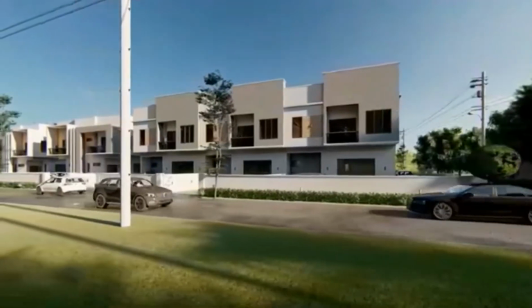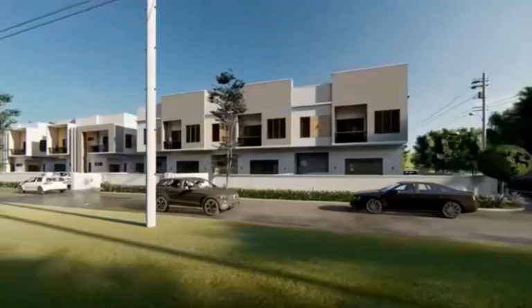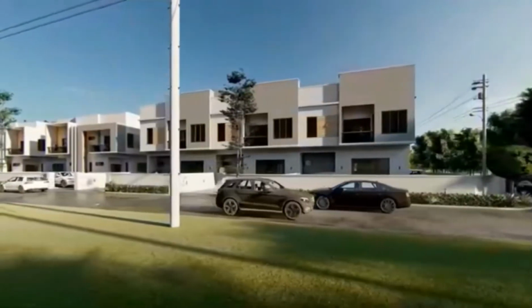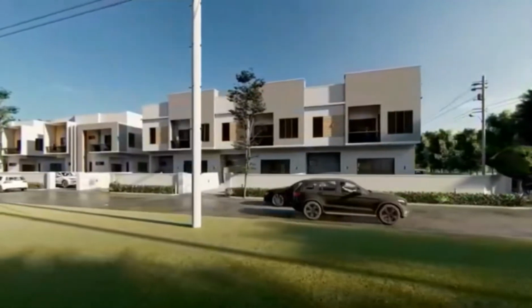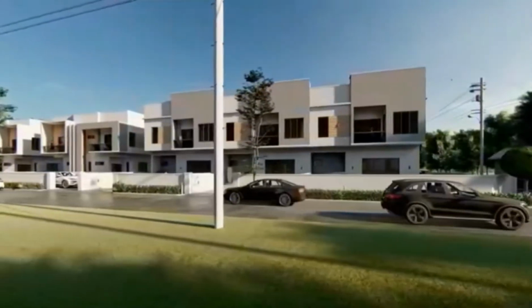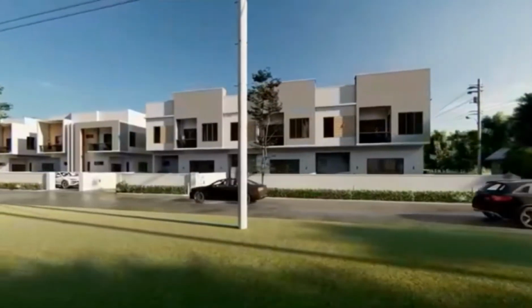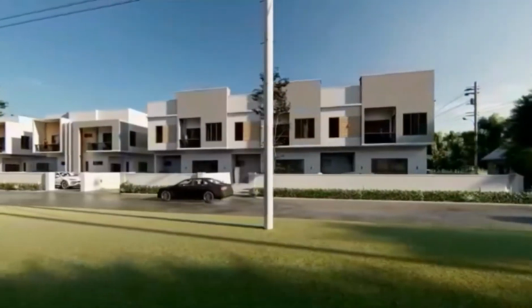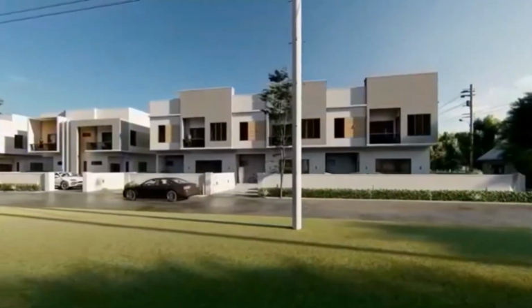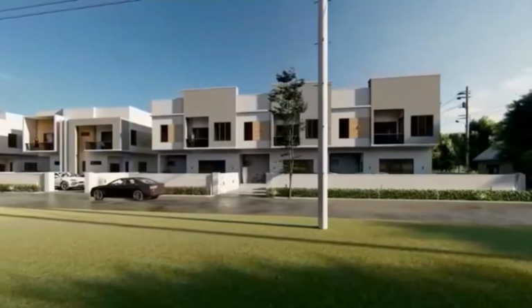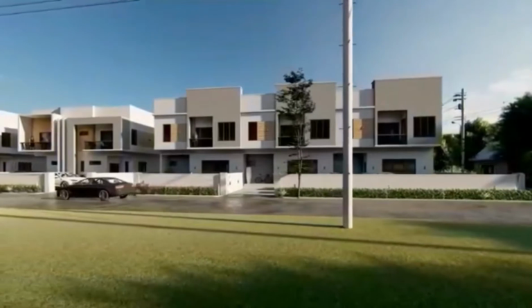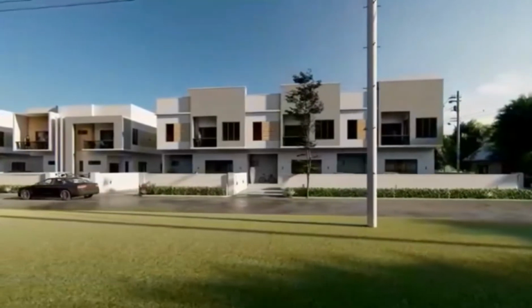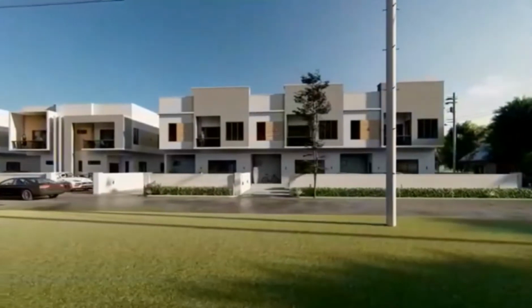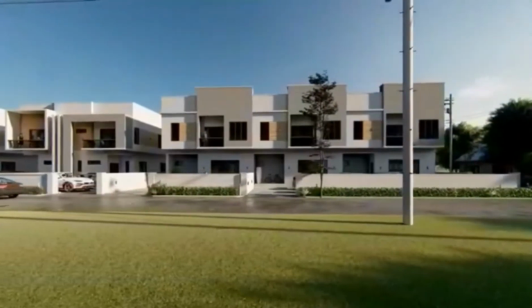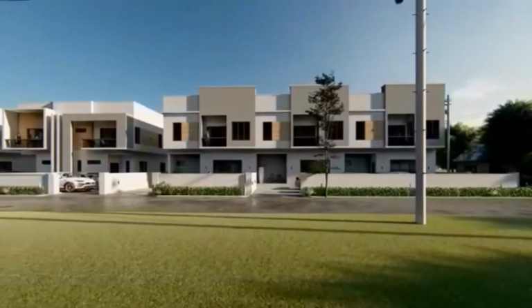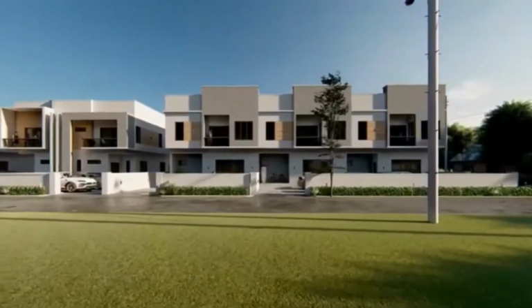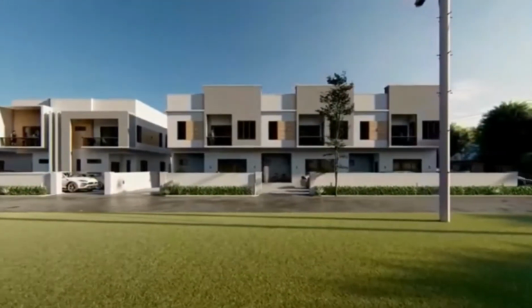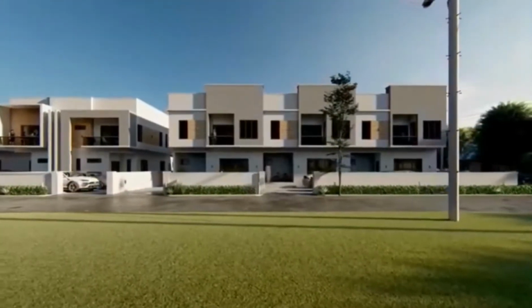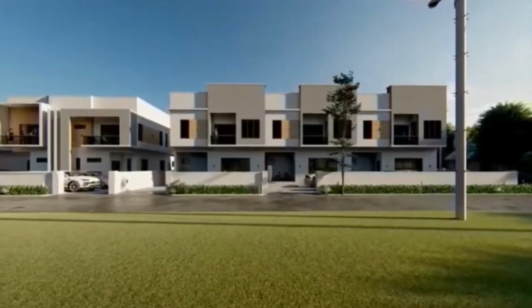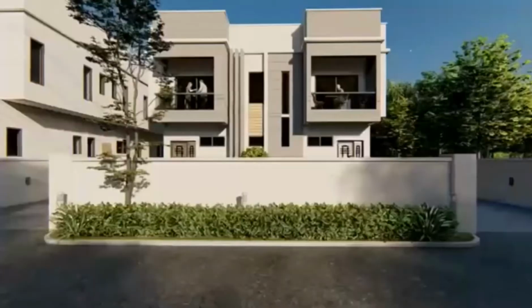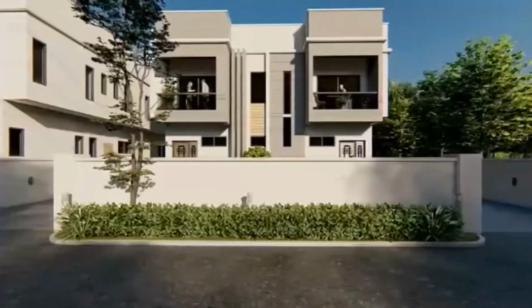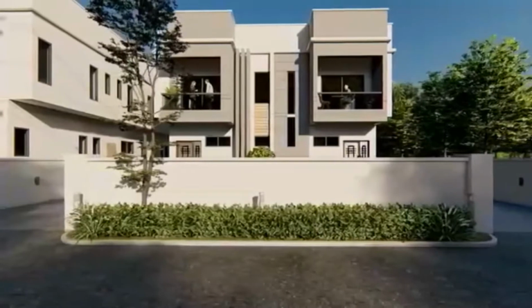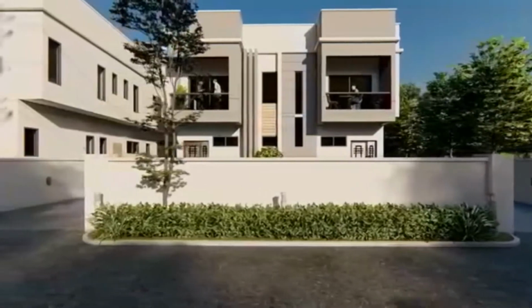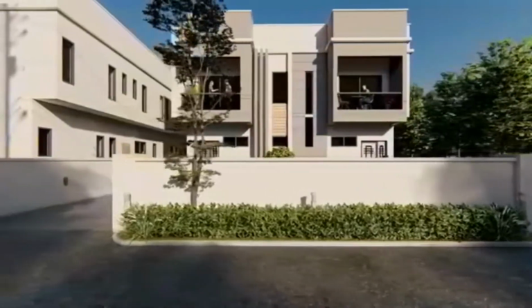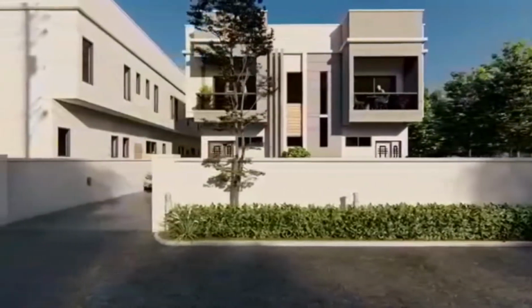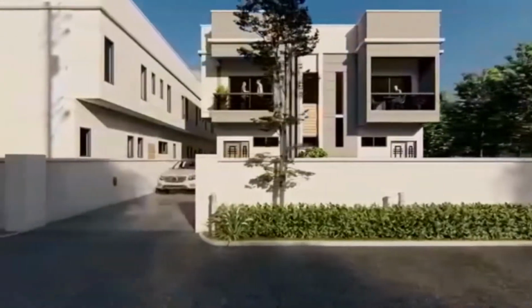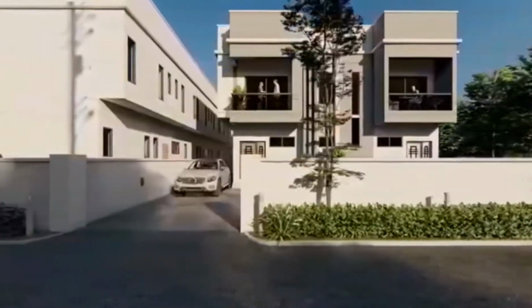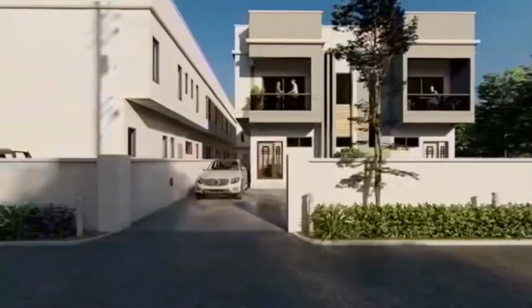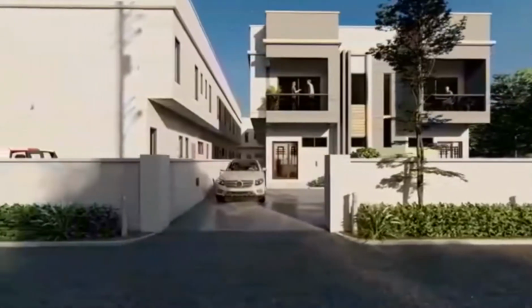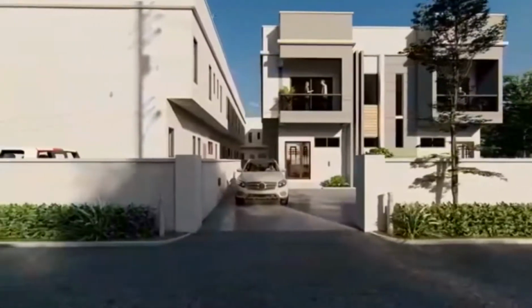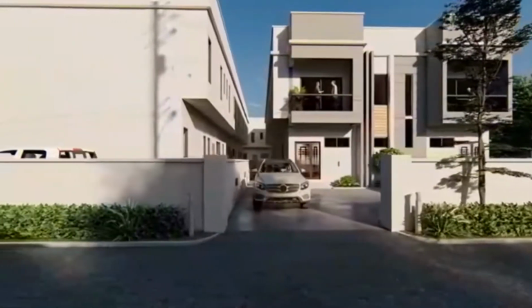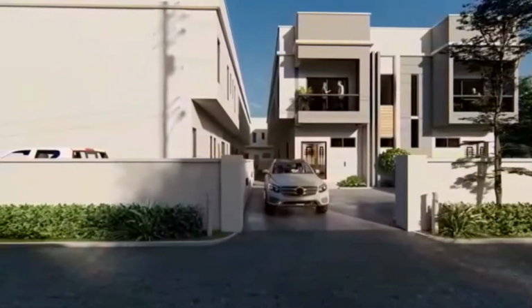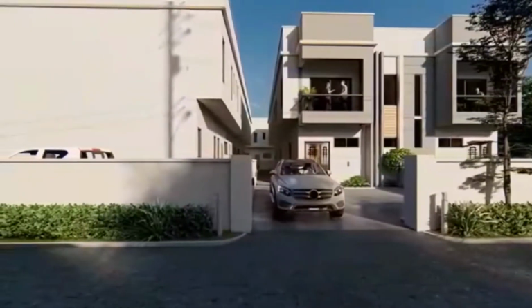Units include four bedroom terraces, fully finished, strategically located in Abijo GRA, with neighborhoods like Corona School, Shoprite, Sky Mall, Lagos Business School, Omu Resort, and so much more.